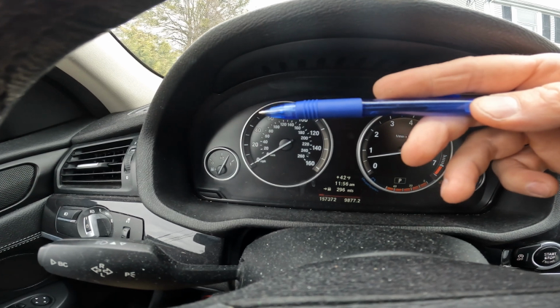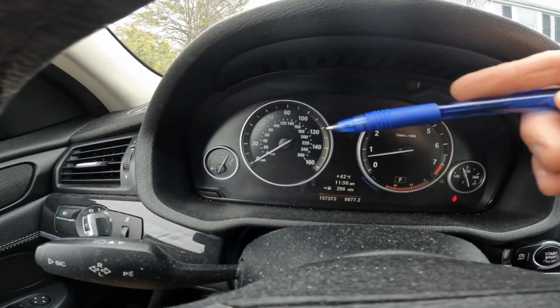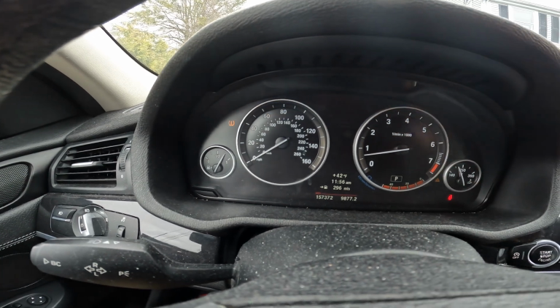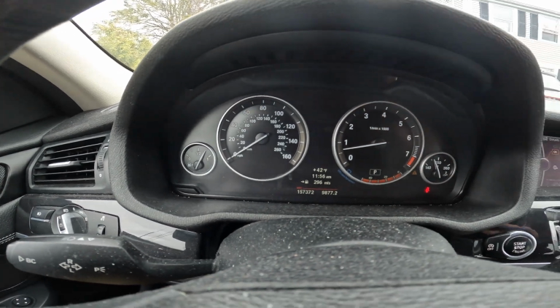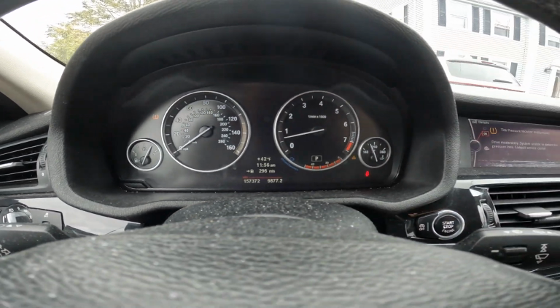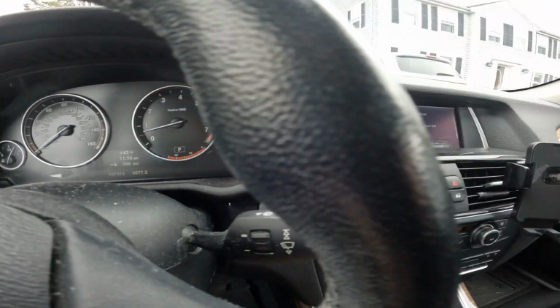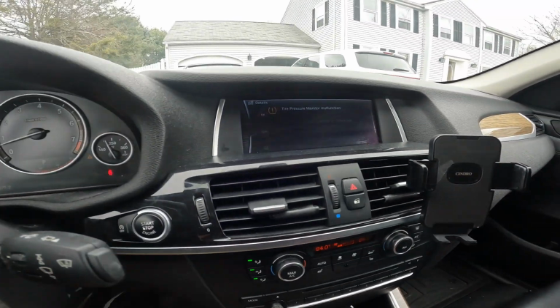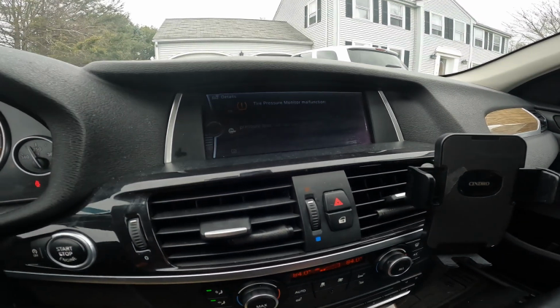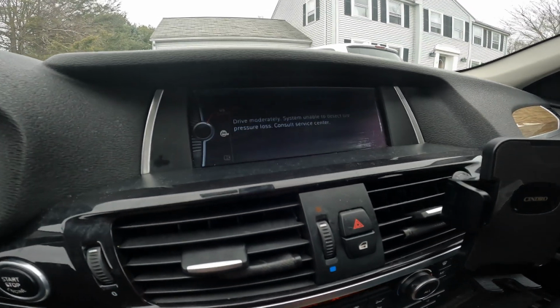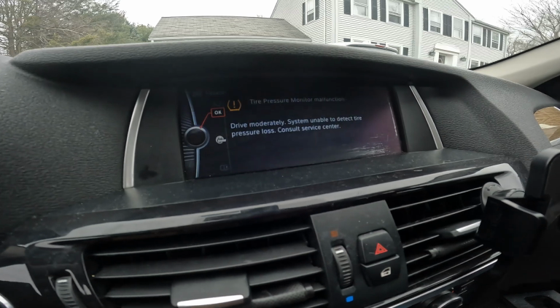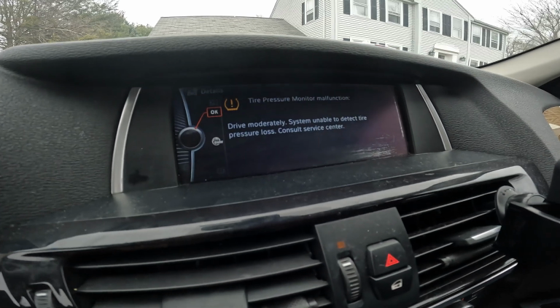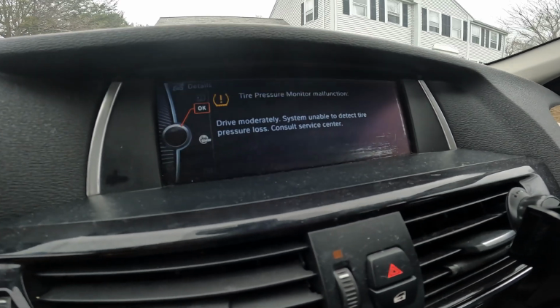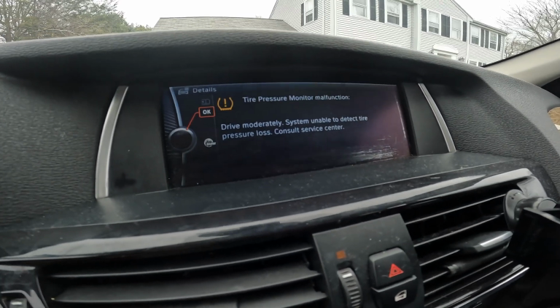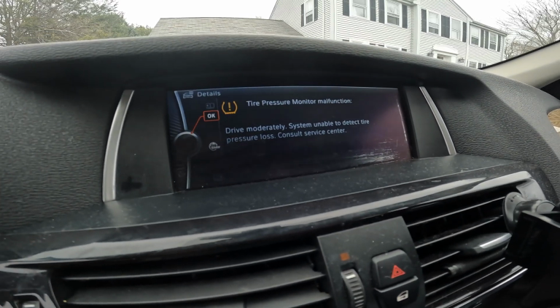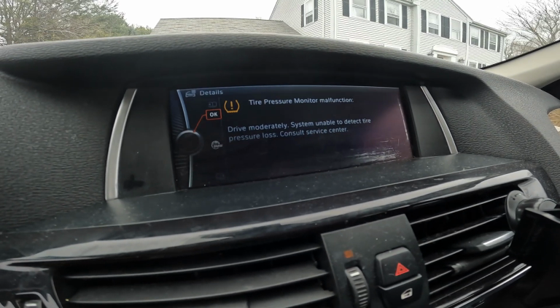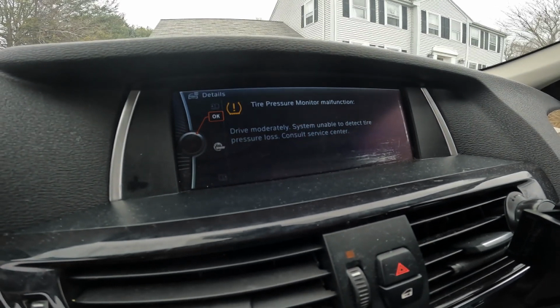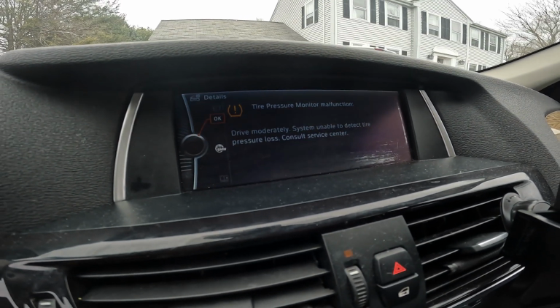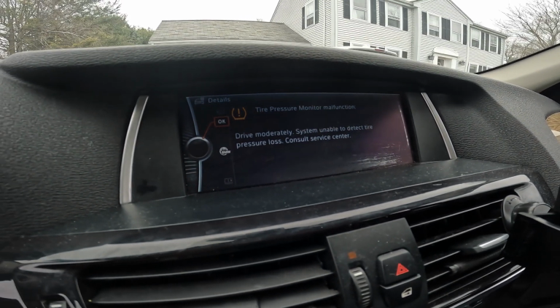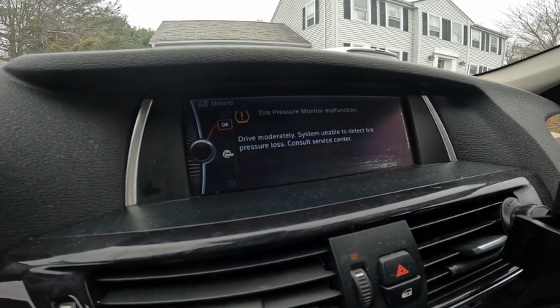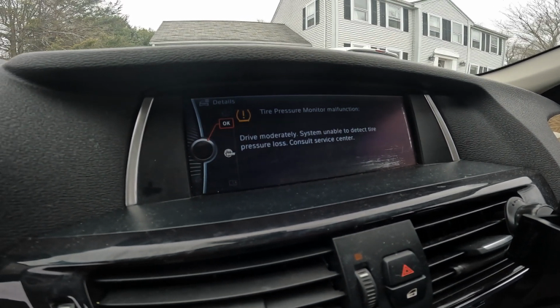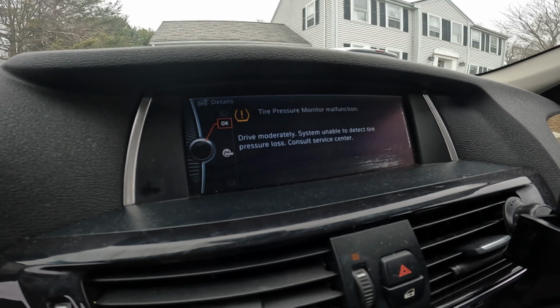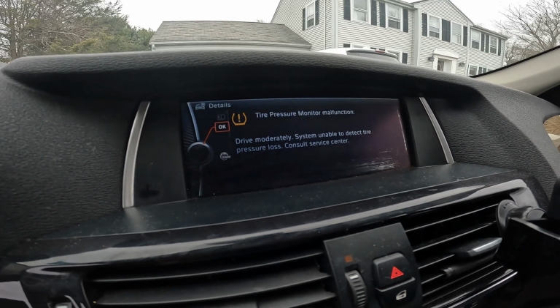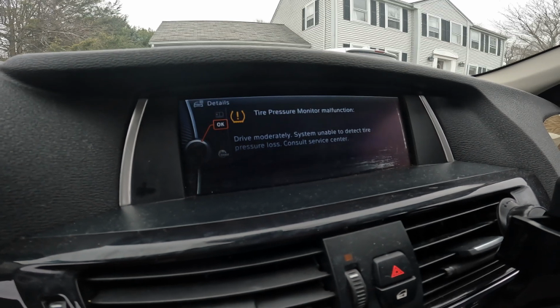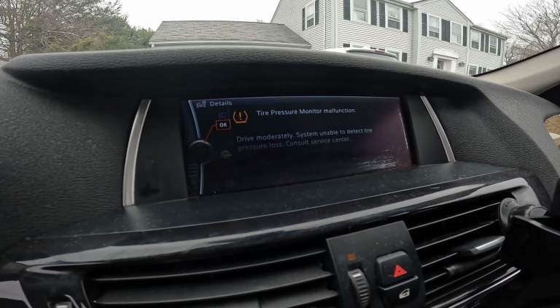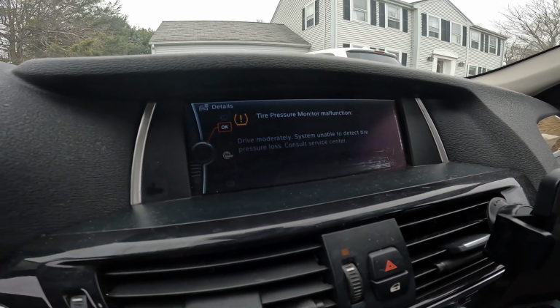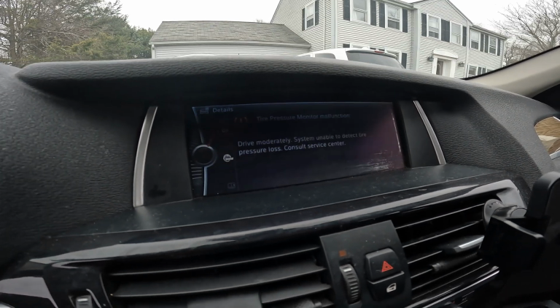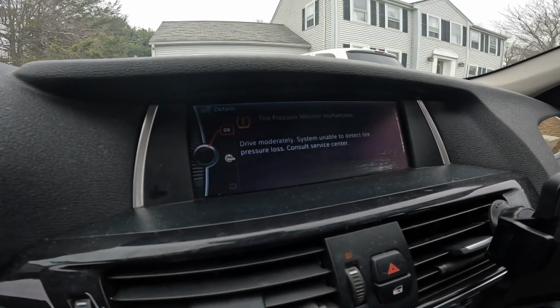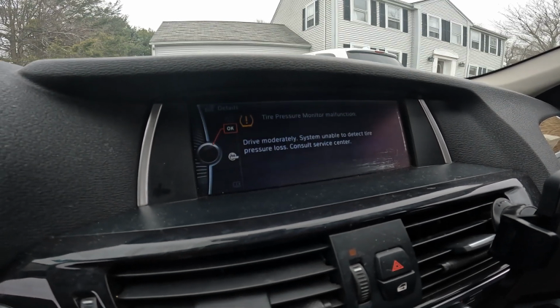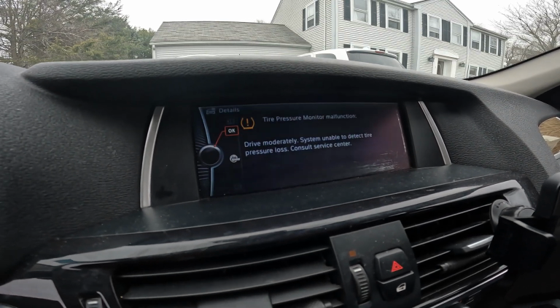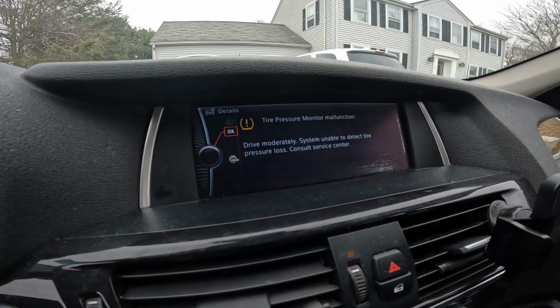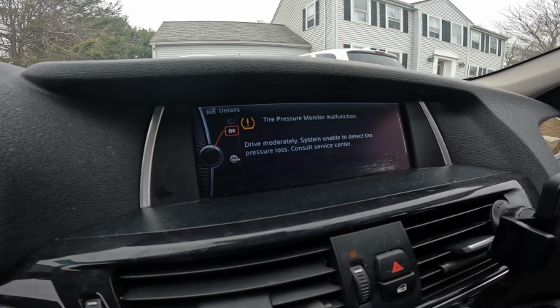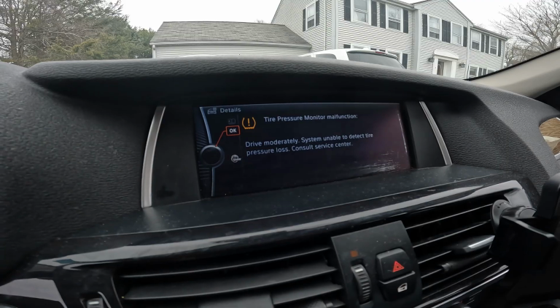Now when you have a malfunction, it usually is more than just a tire pressure issue. It's still always a good idea to check your tire pressures especially if the system can't identify it itself, but there's usually something deeper going on.